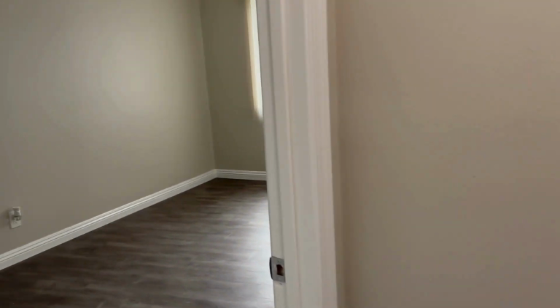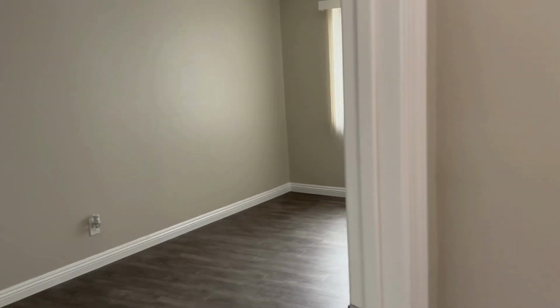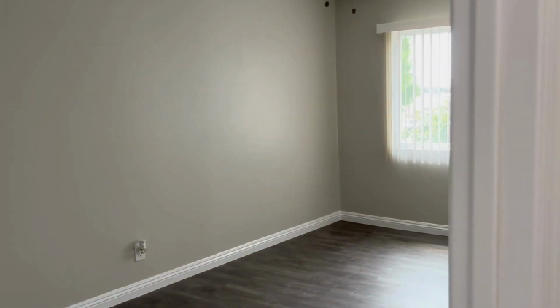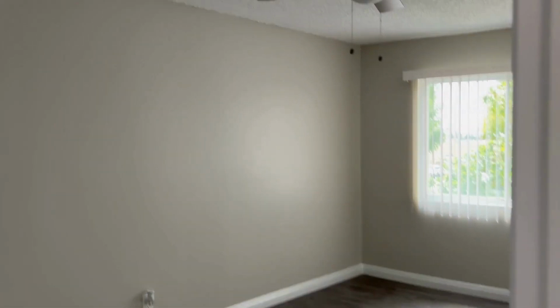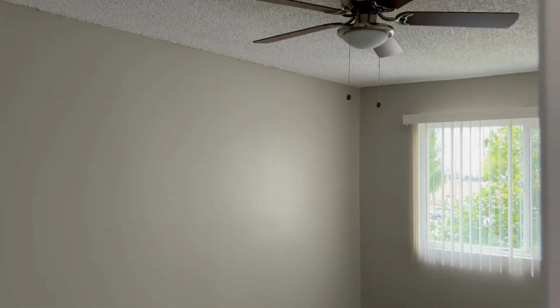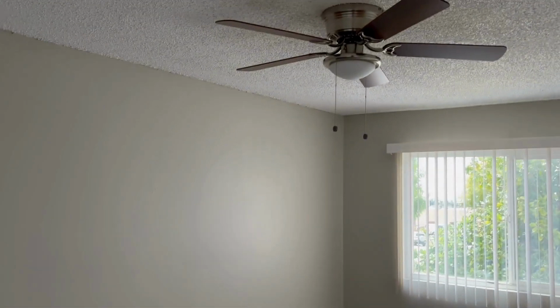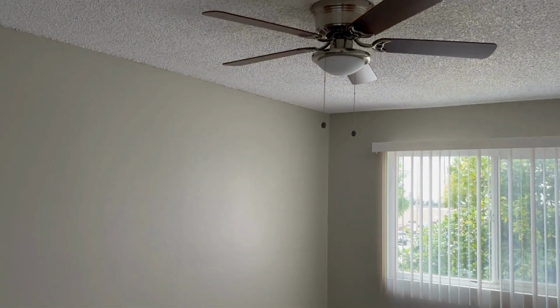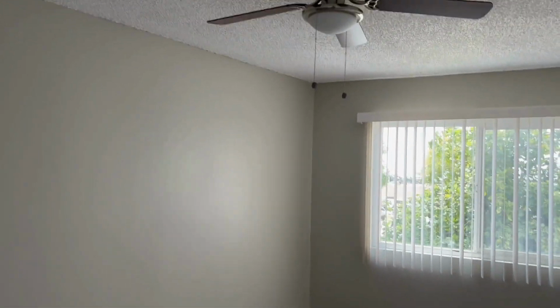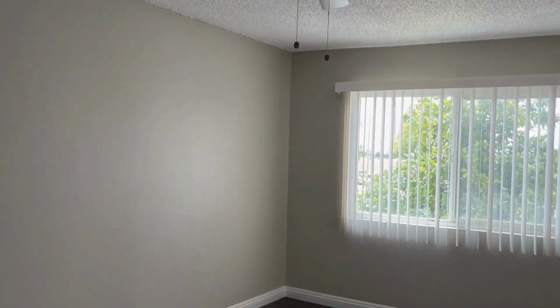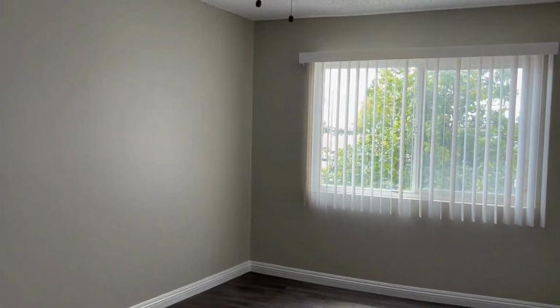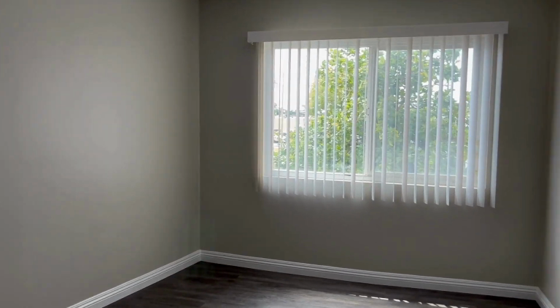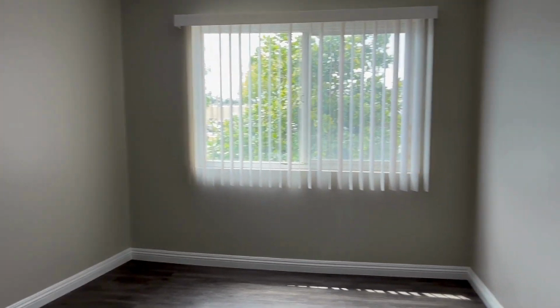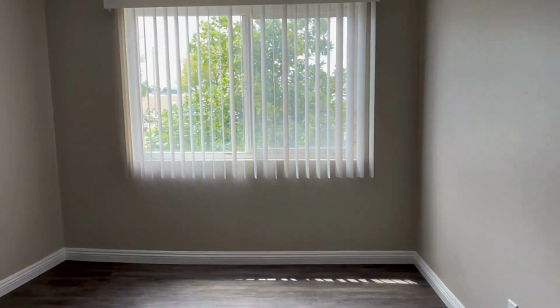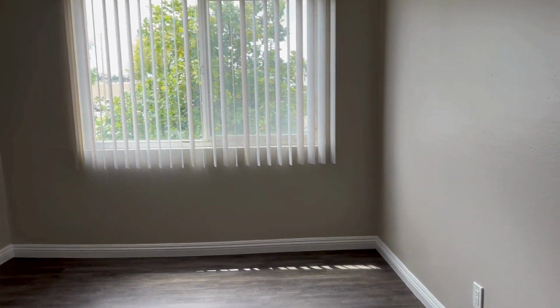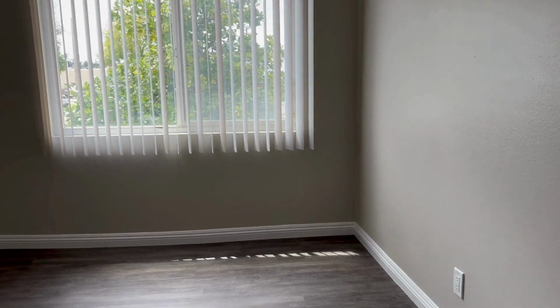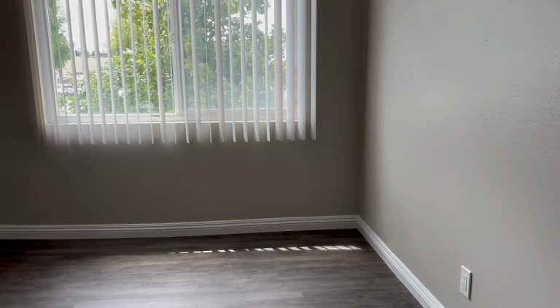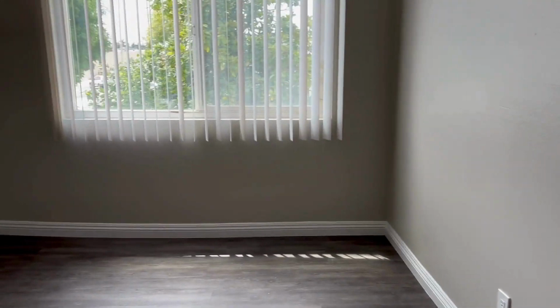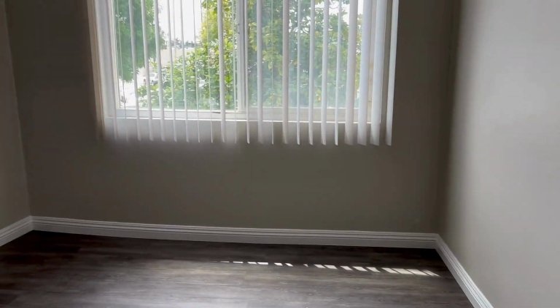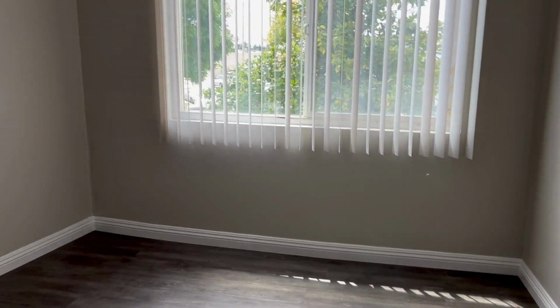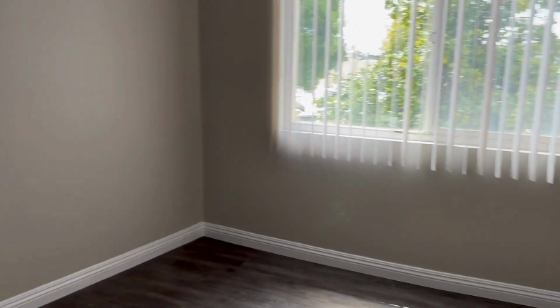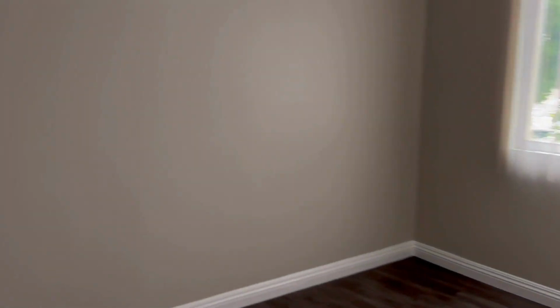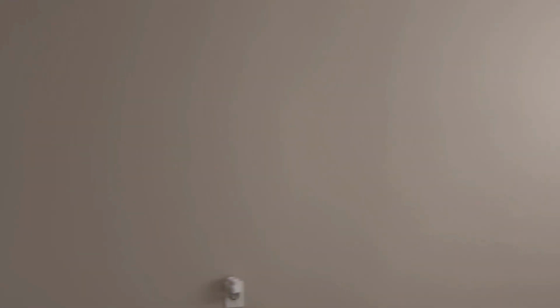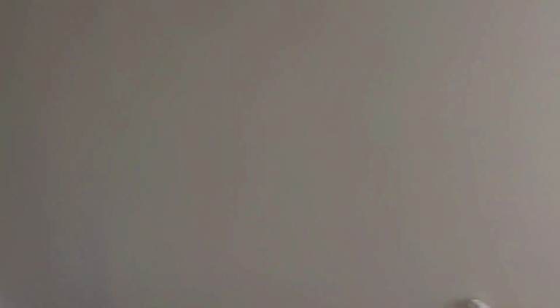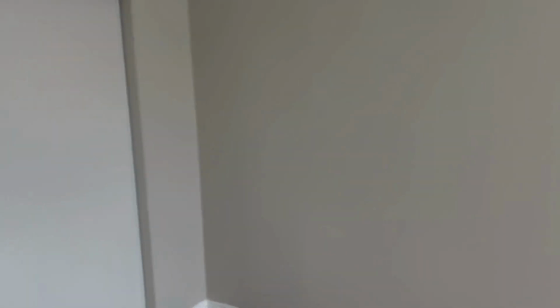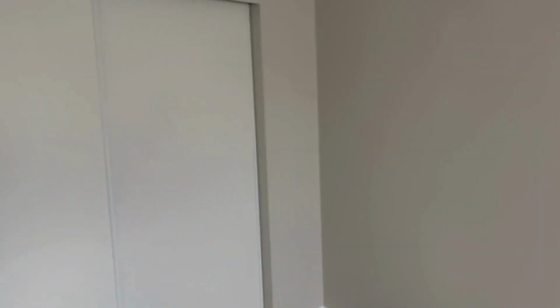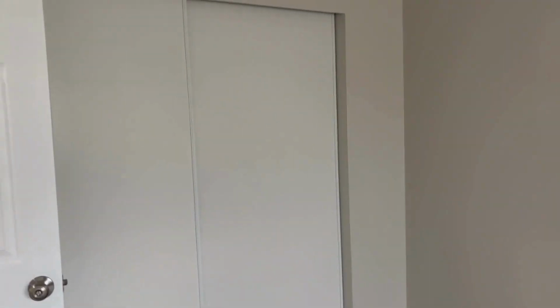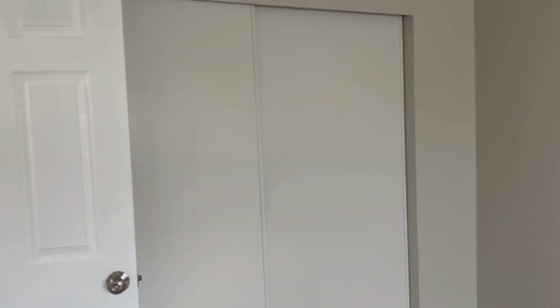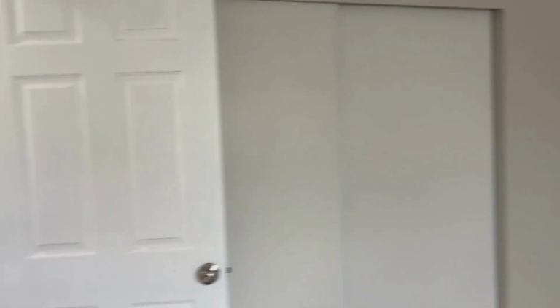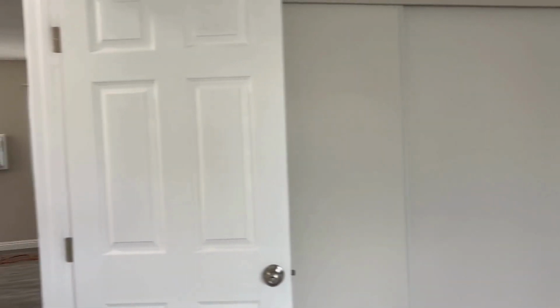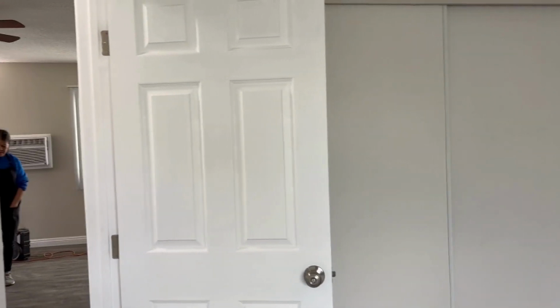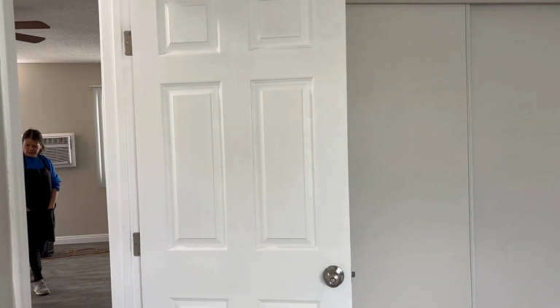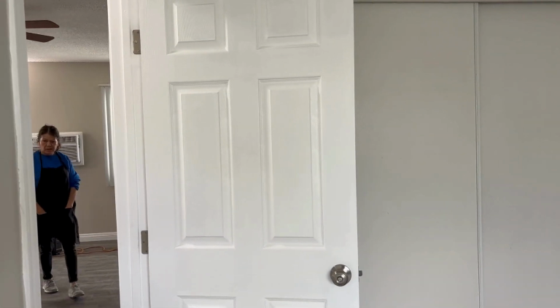Coming from the living room into the little hallway, we've got two bedrooms. In the bedroom here on the left, we put a new ceiling fan in. We could keep the blinds. We're trying to keep everything we can. New baseboards, new paint, new closet doors. We also did new doors on the bedroom.